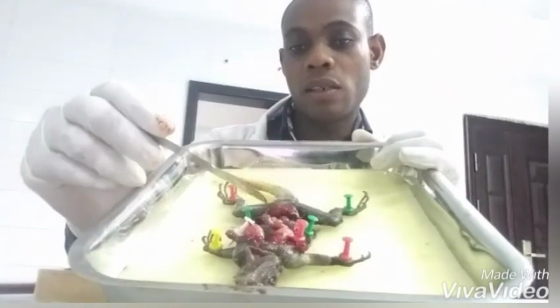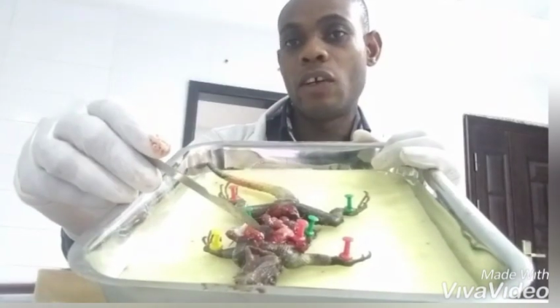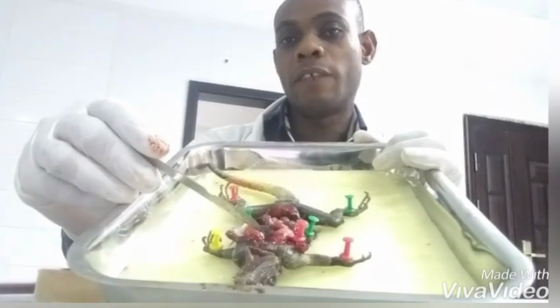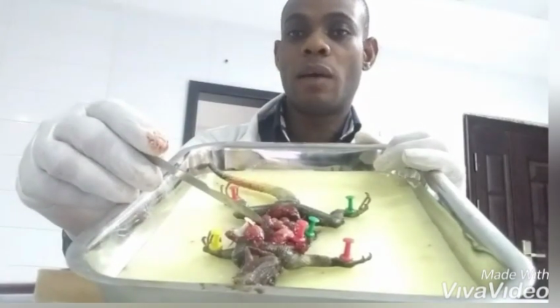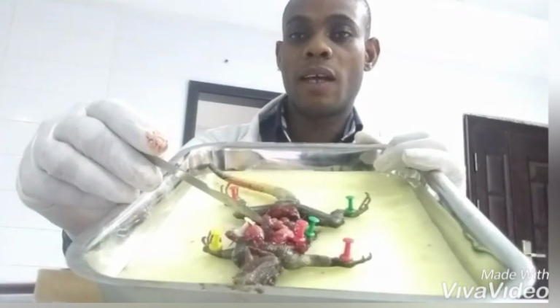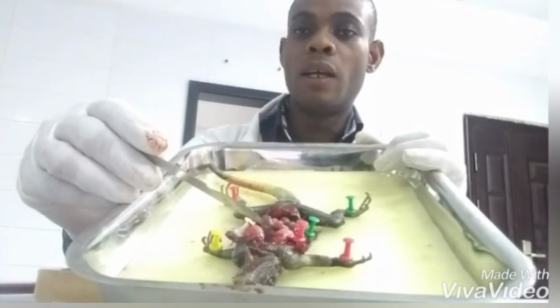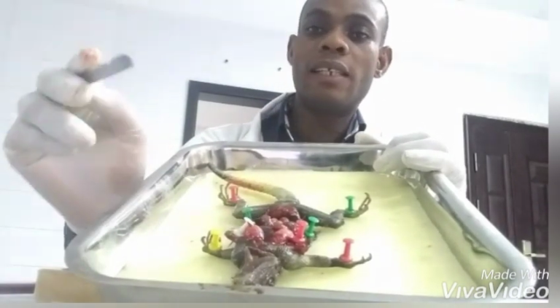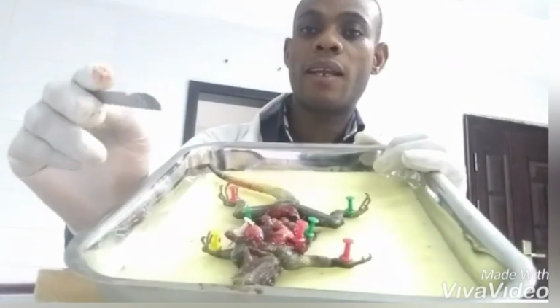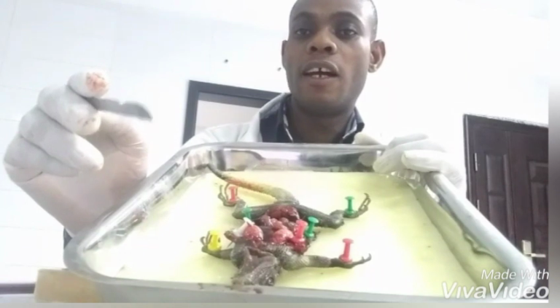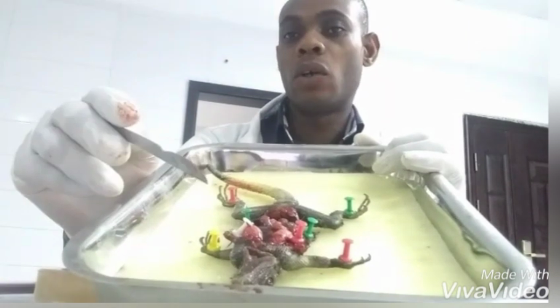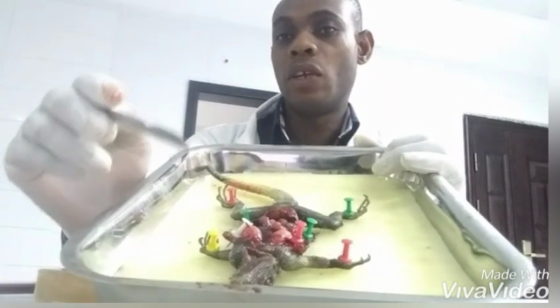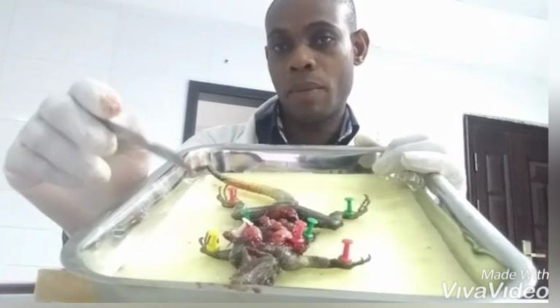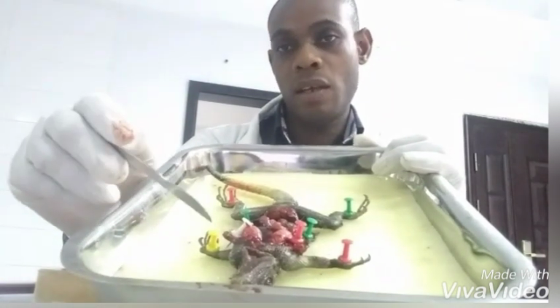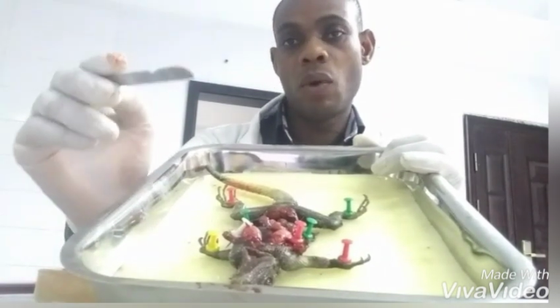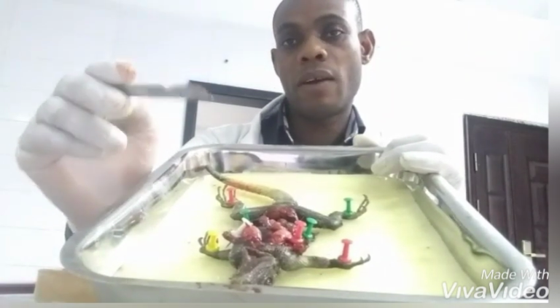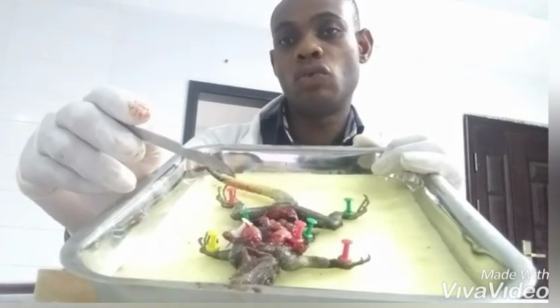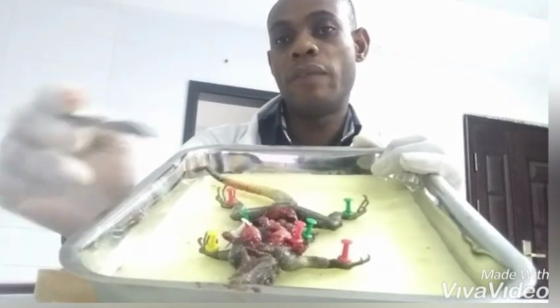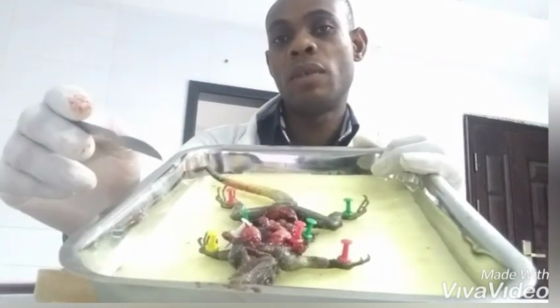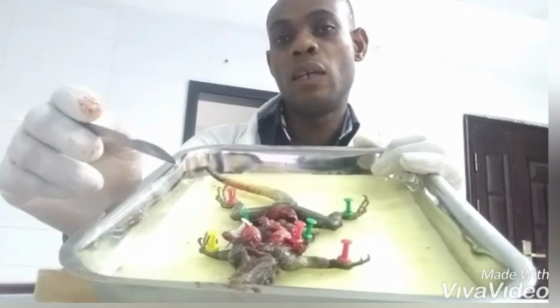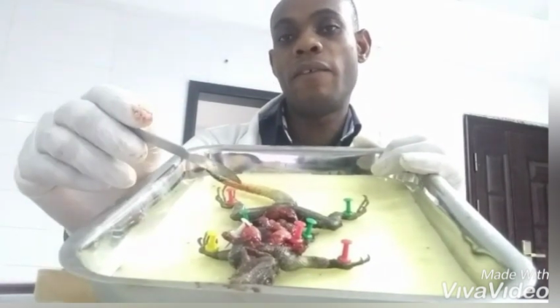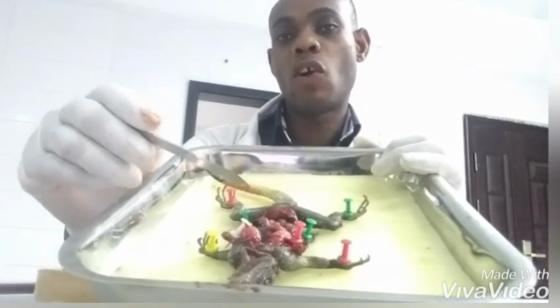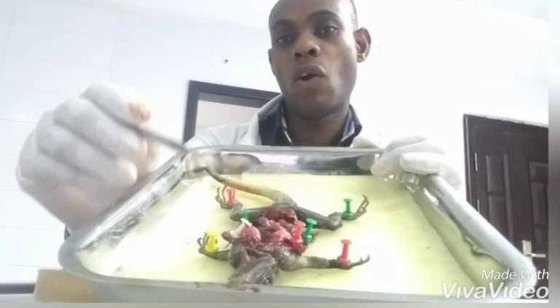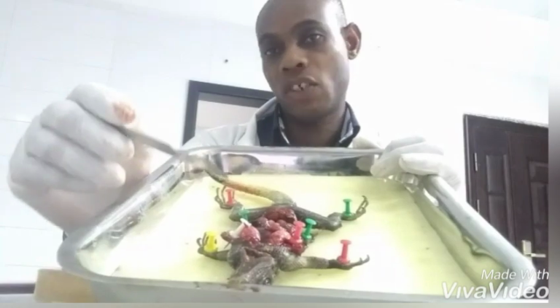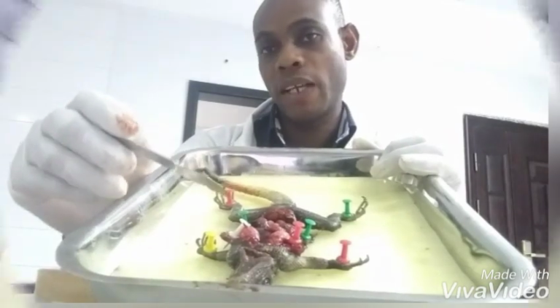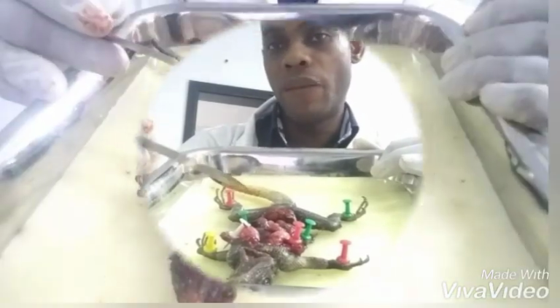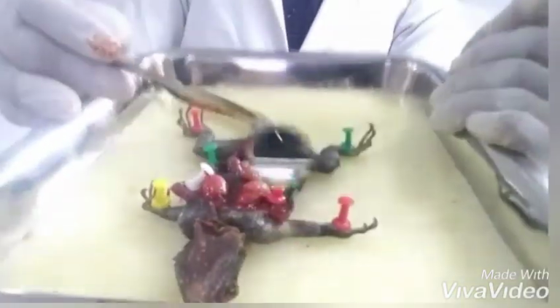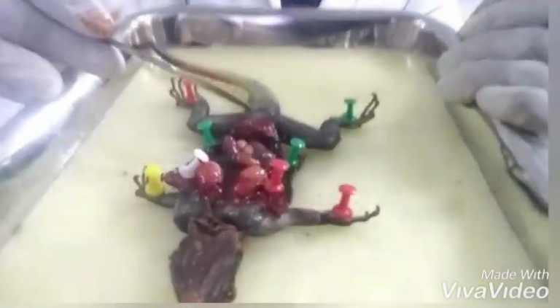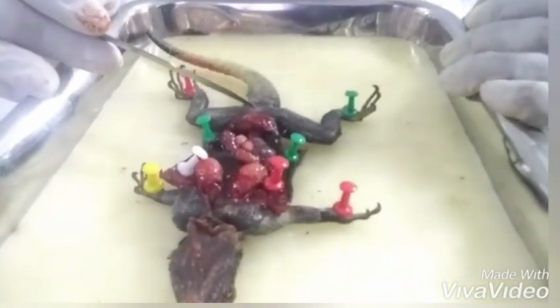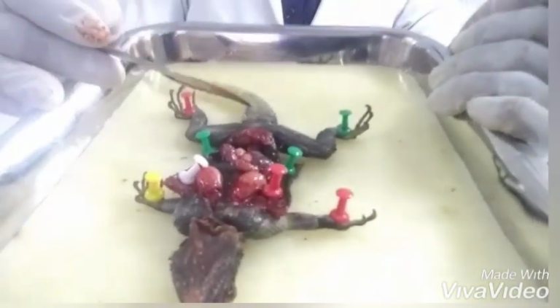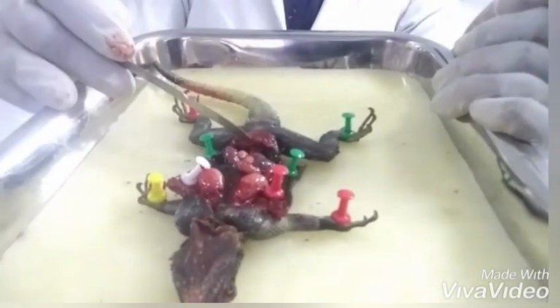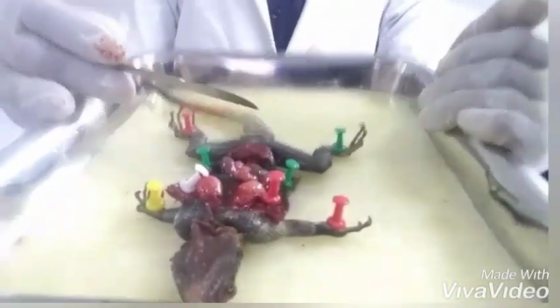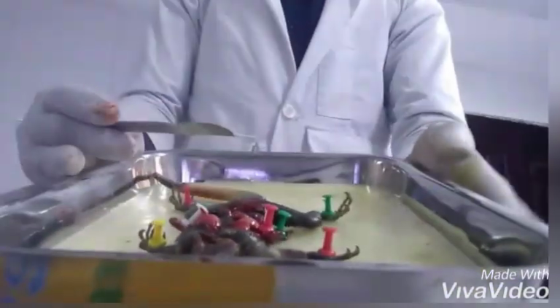The heart of the lizard has three chambers. There is a right atrium and a left atrium, and then an incomplete or partially divided ventricle. This ventricle is the aim of our dissection.